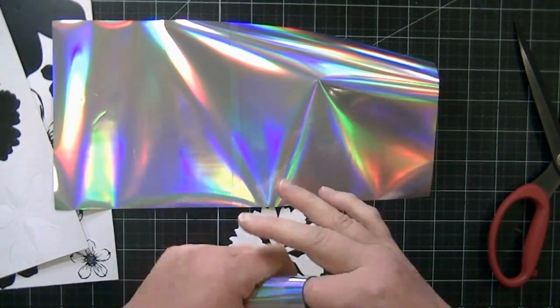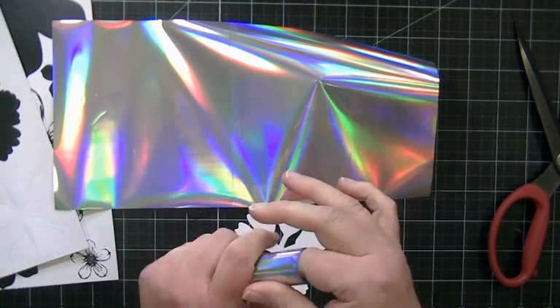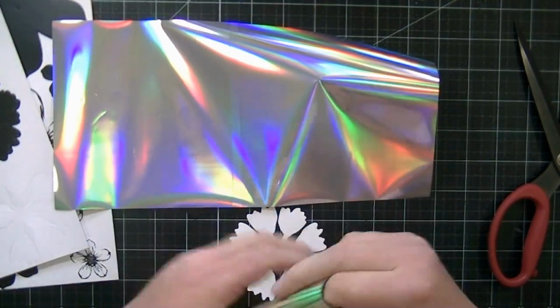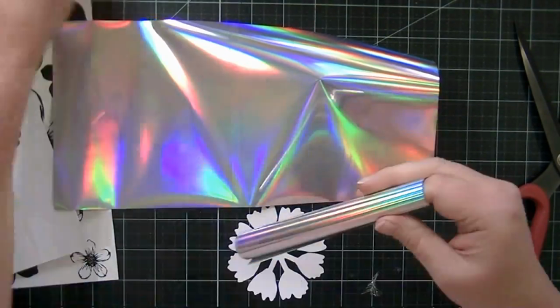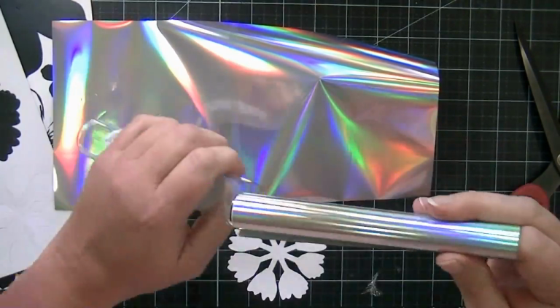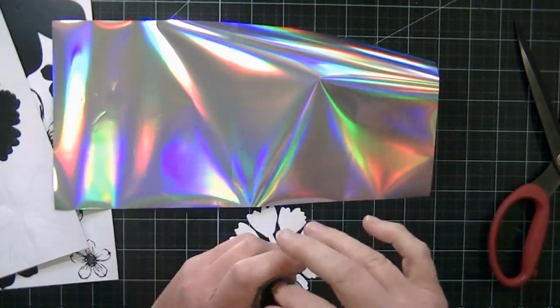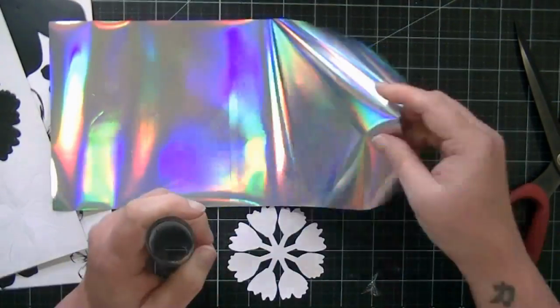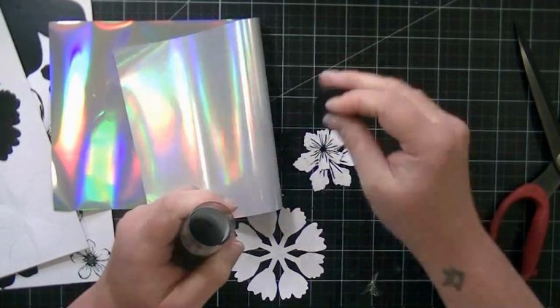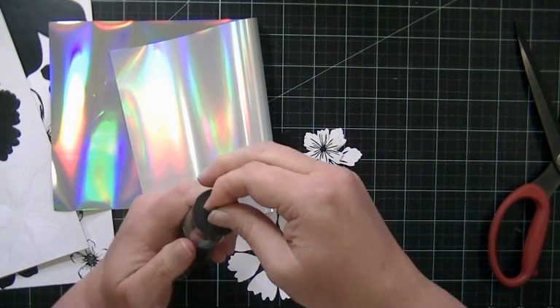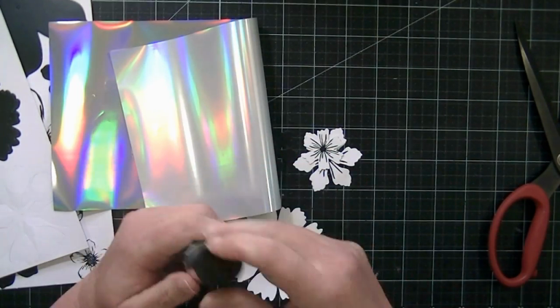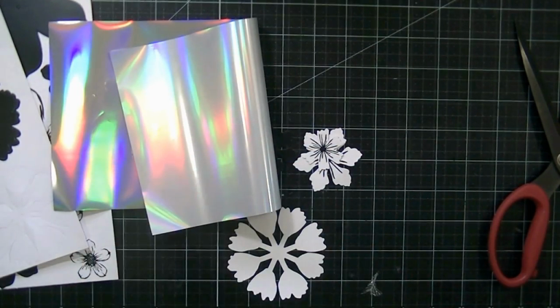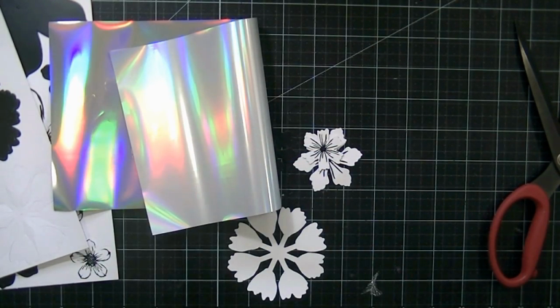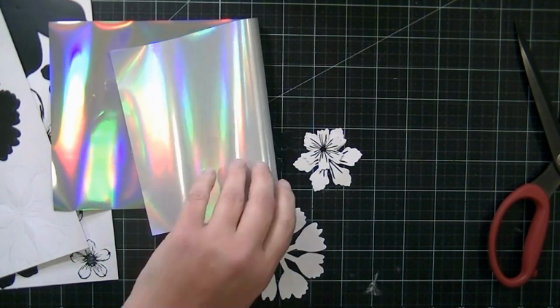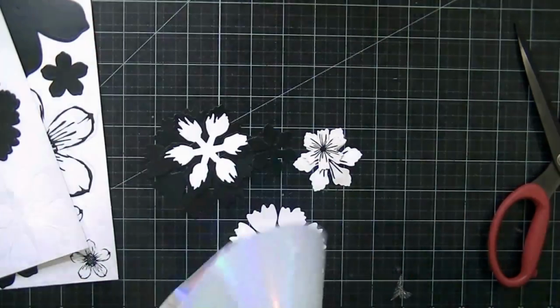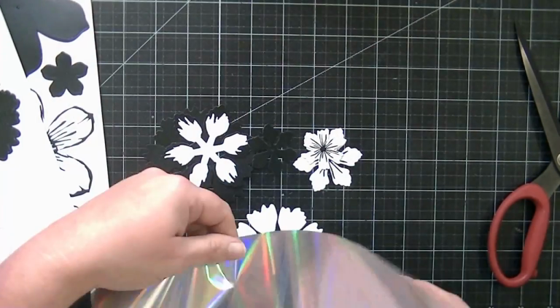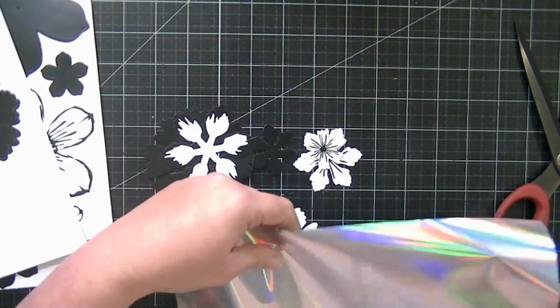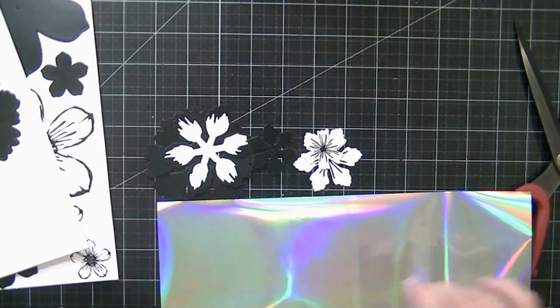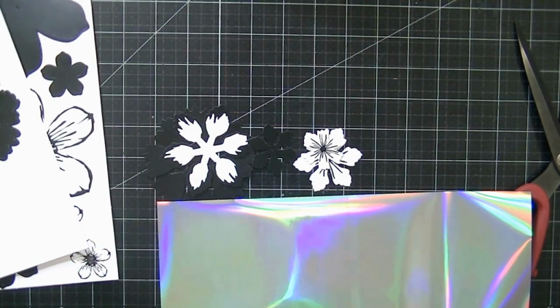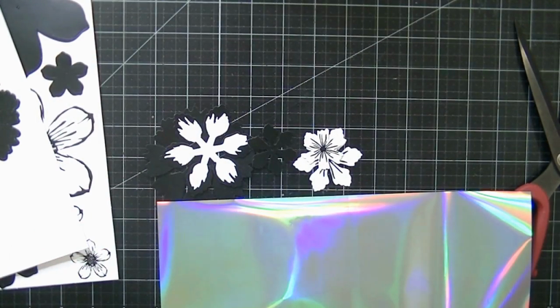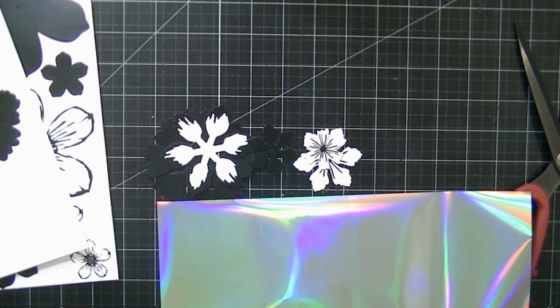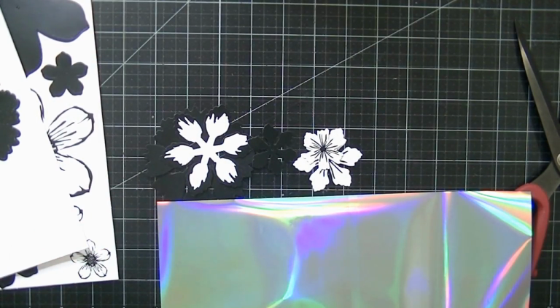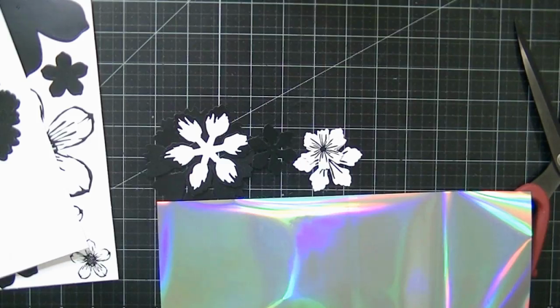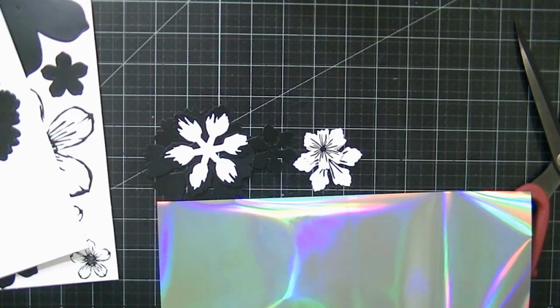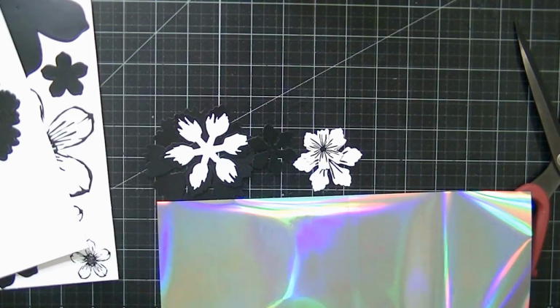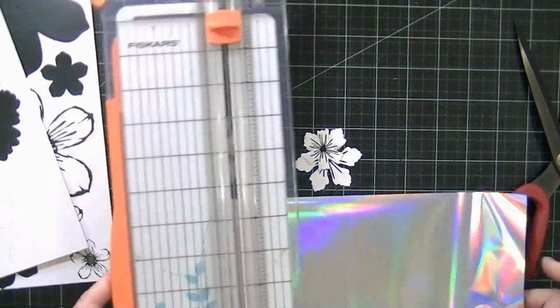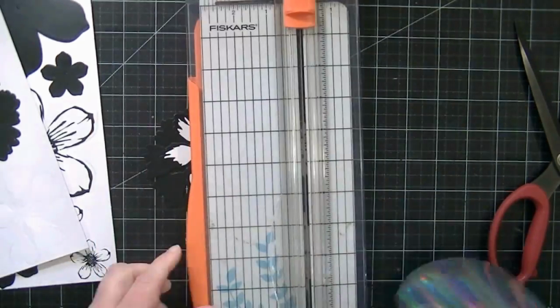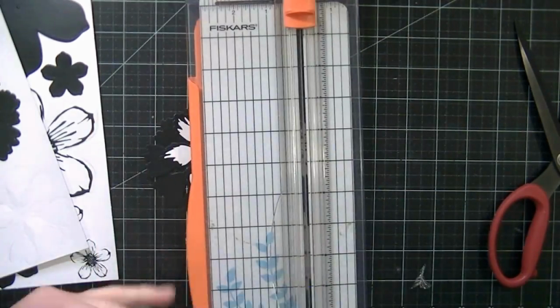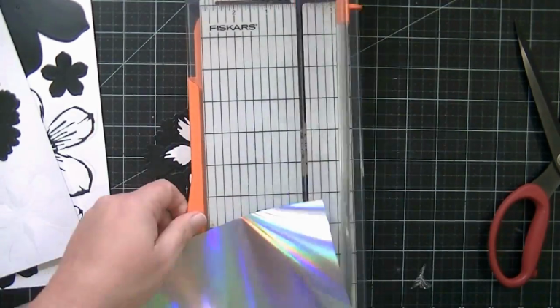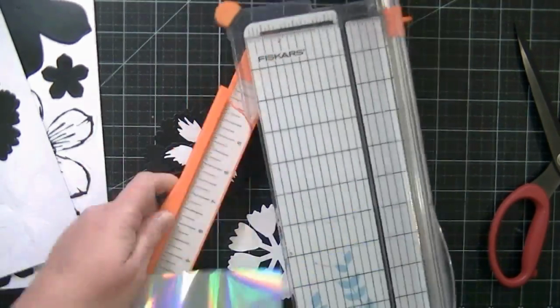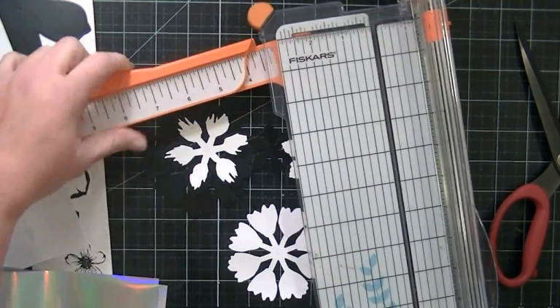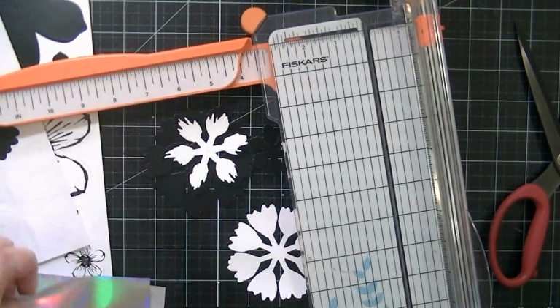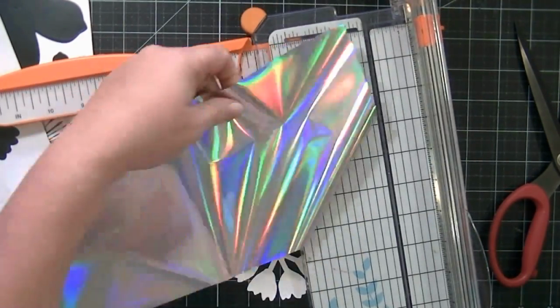I spent the day the other day making a bunch of flowers, but this one was my favorite, so I thought I would just share this with you real quick. So this is a short video, about three minutes long, and I'm just going to talk you through the process real quick.